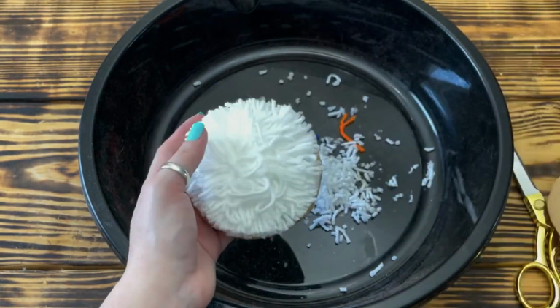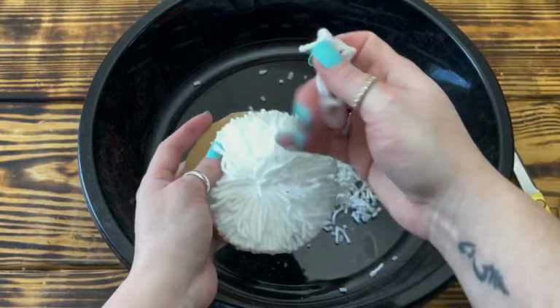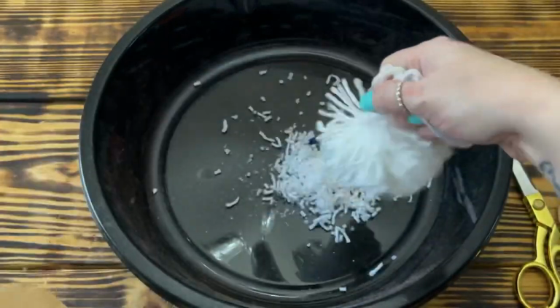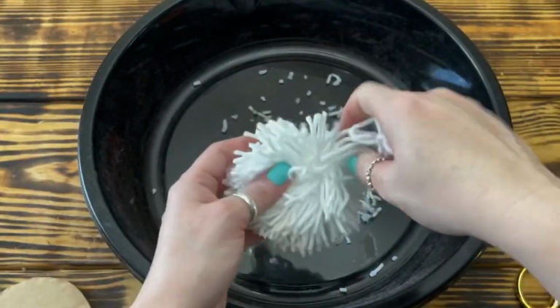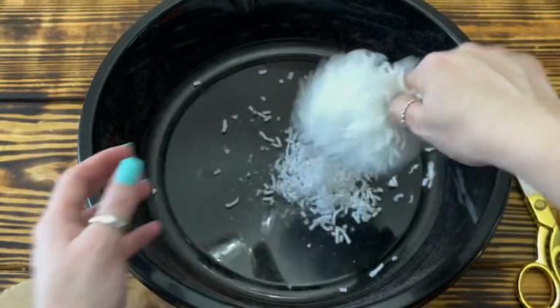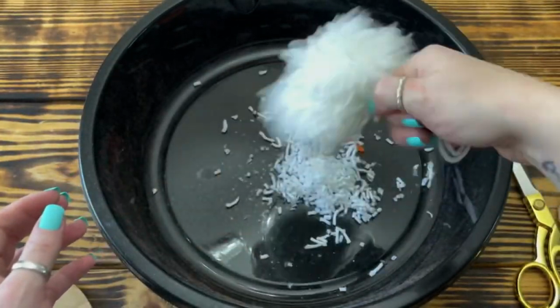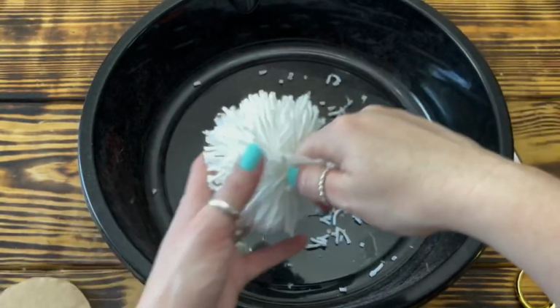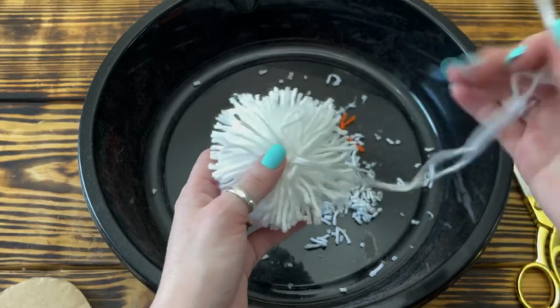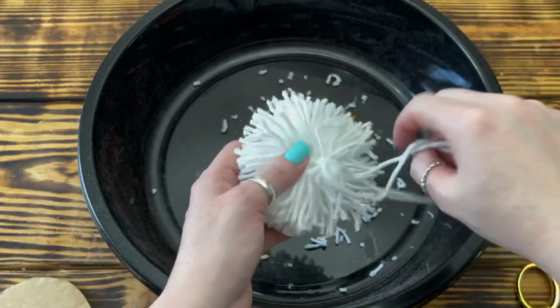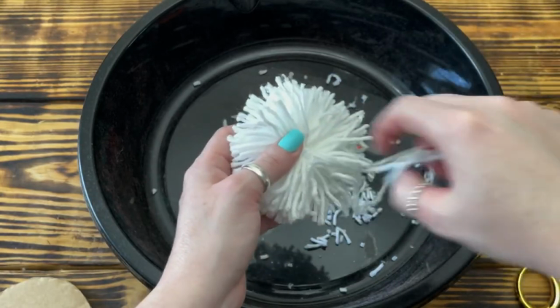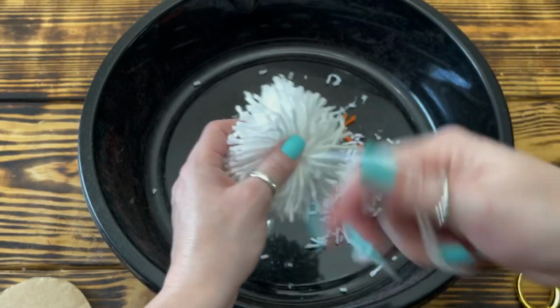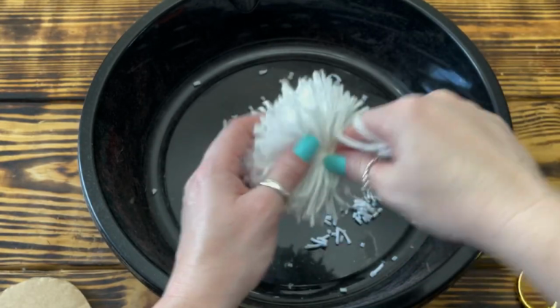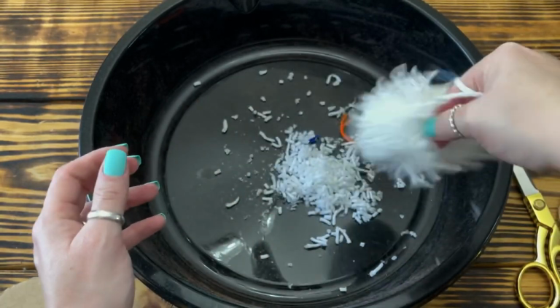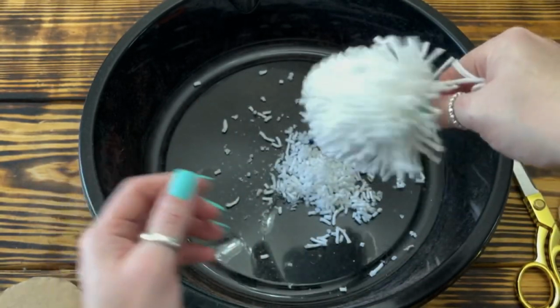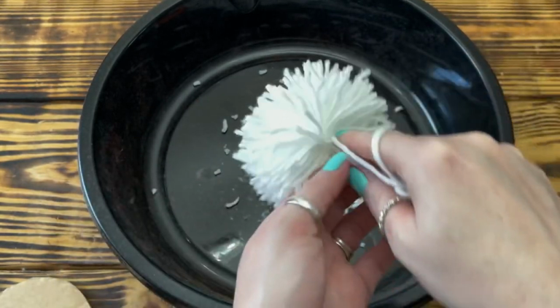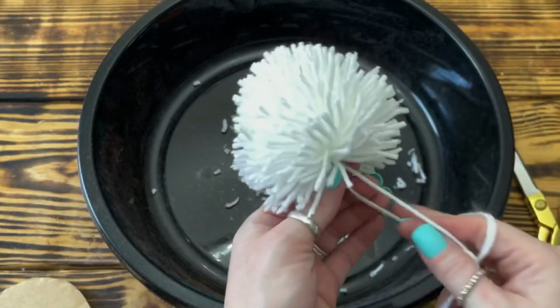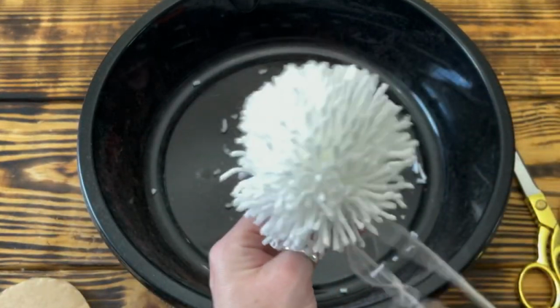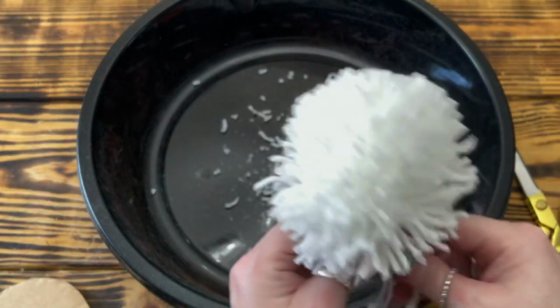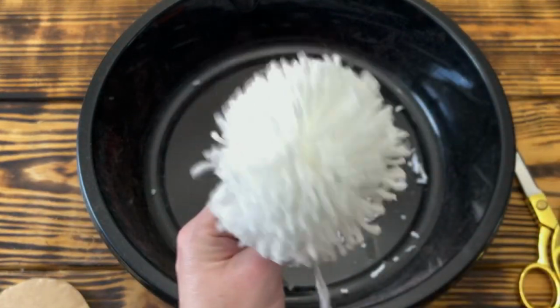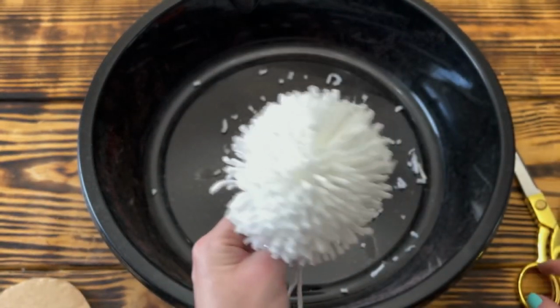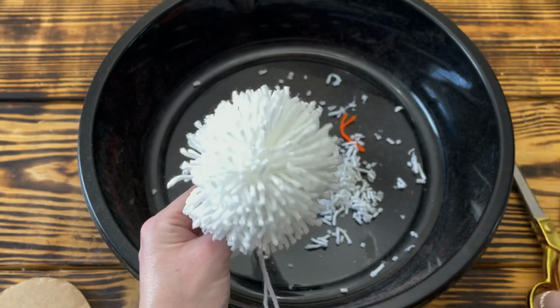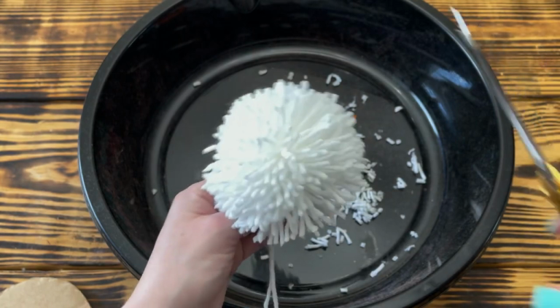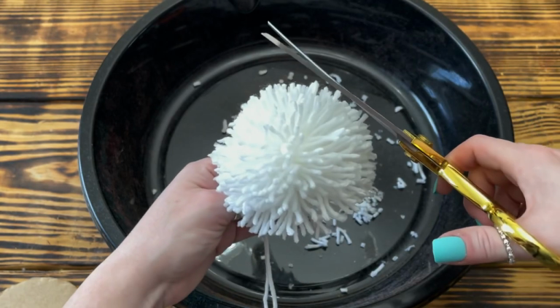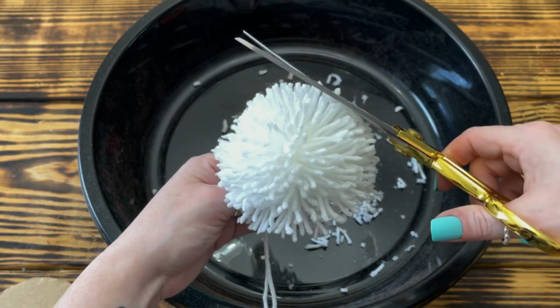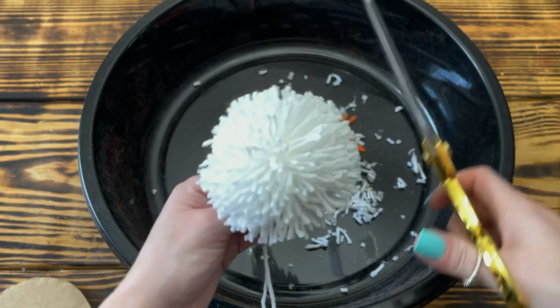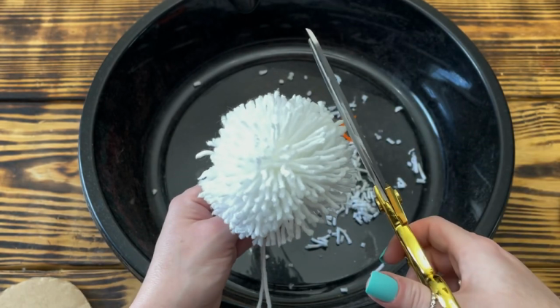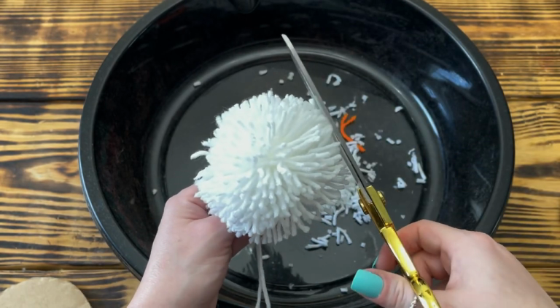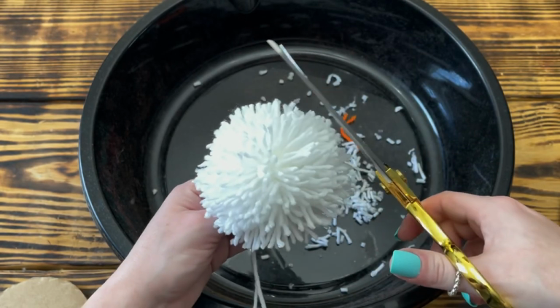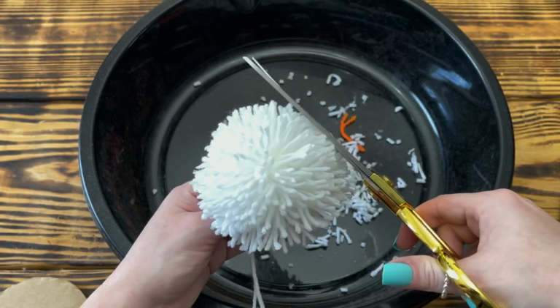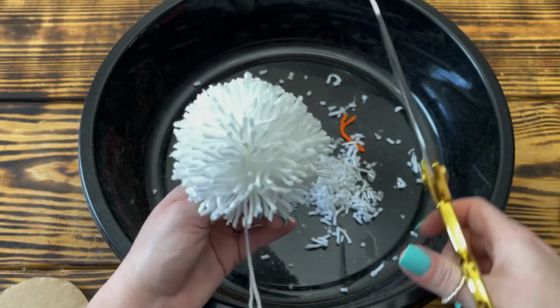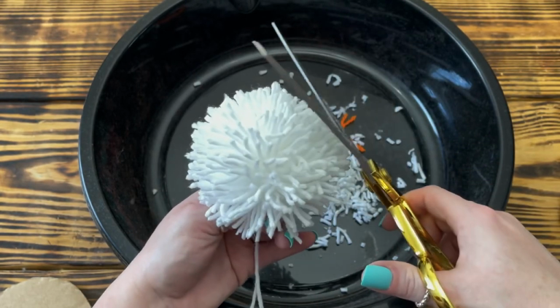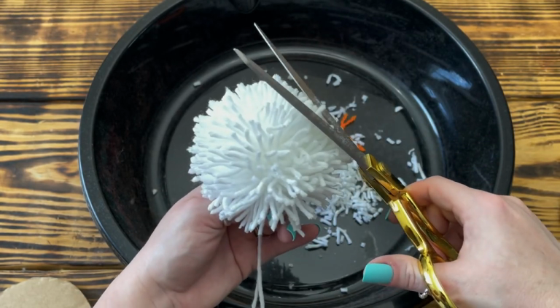Once I have all the excess yarn cut off, I again remove the cardboard circles and shake out the pom-pom, then trim up any long pieces that I might have missed. And that's it — the pom-pom's finished. It's super easy to make them using this method.